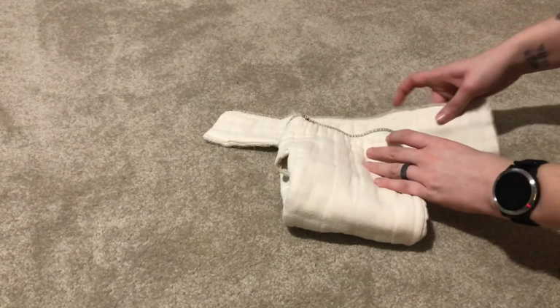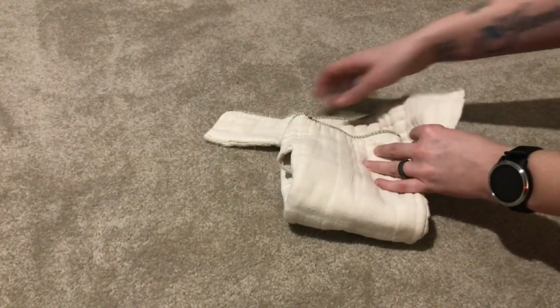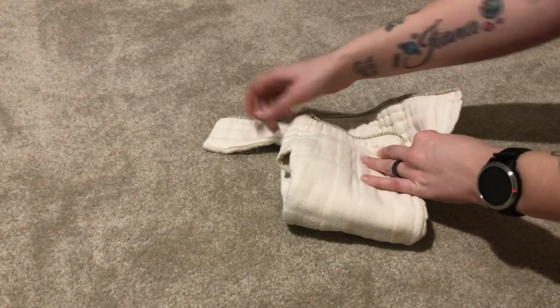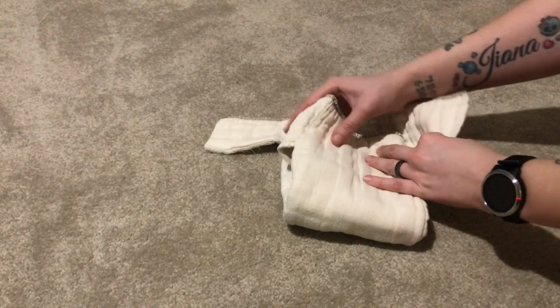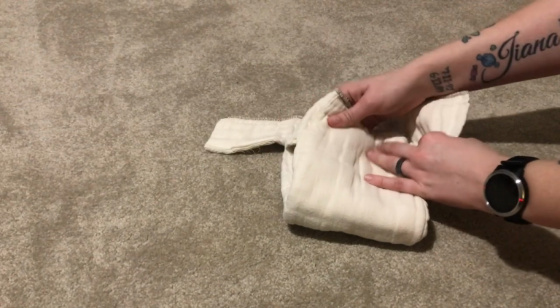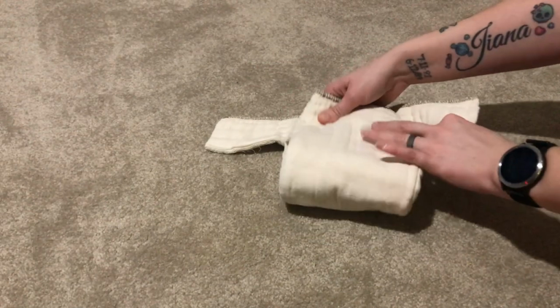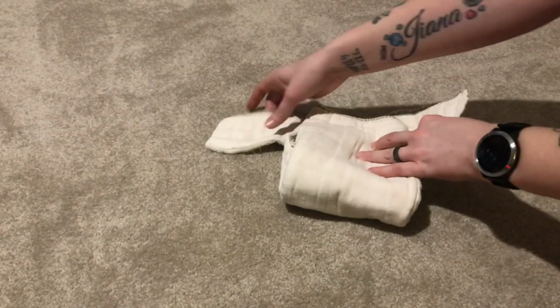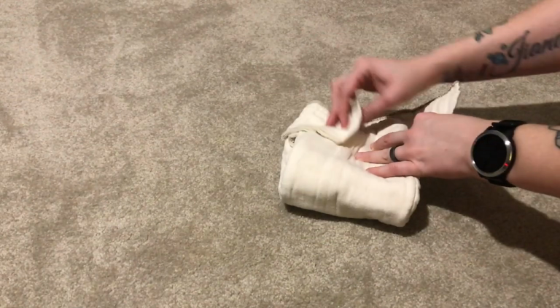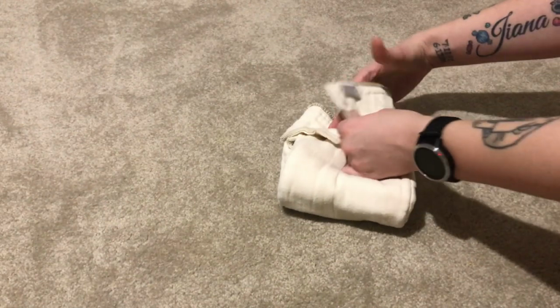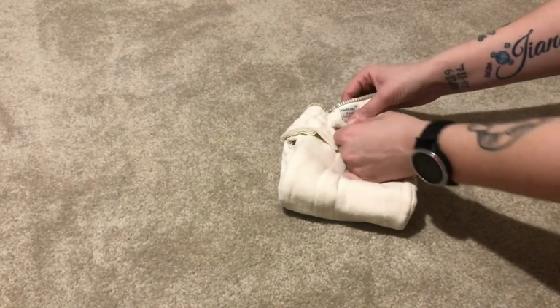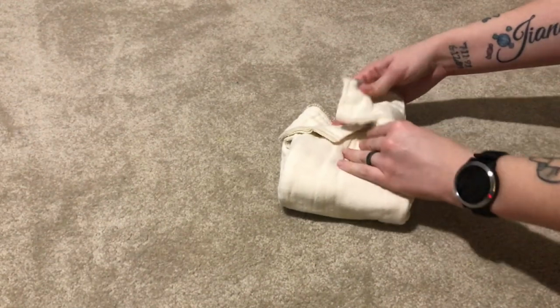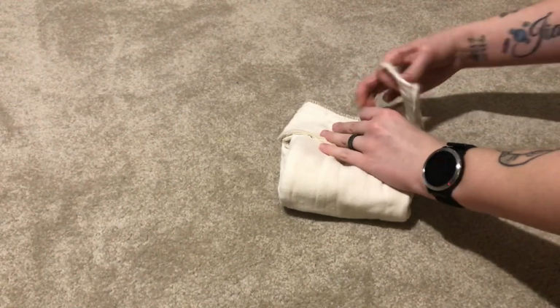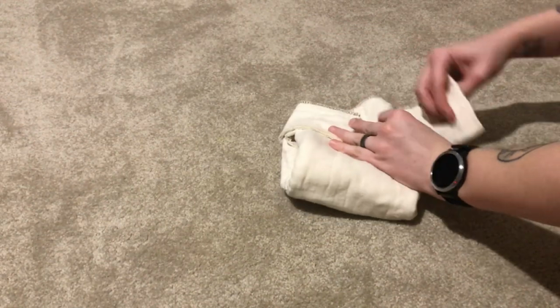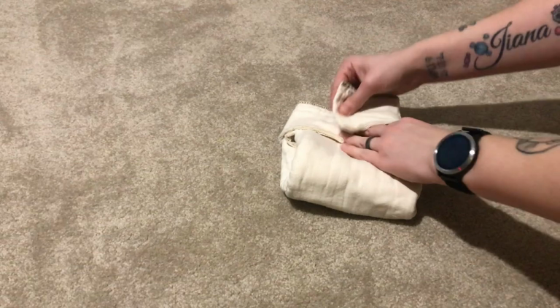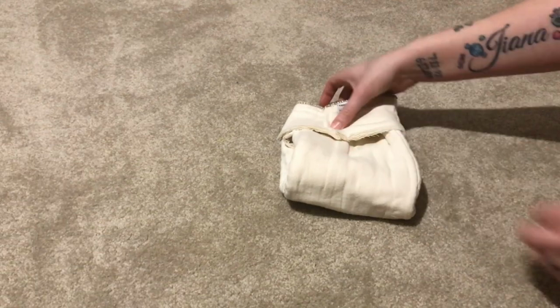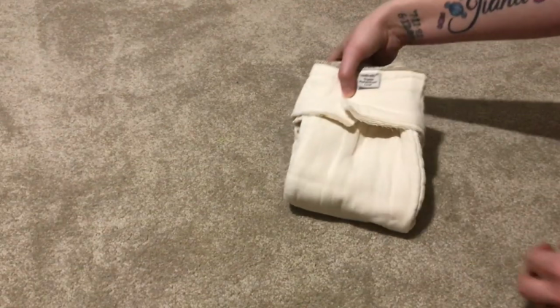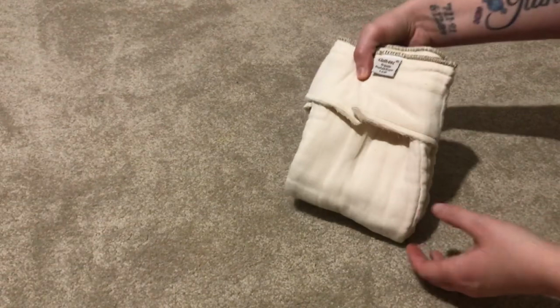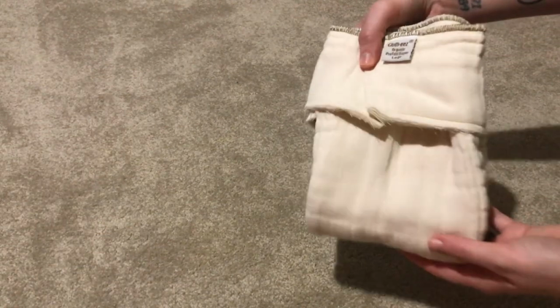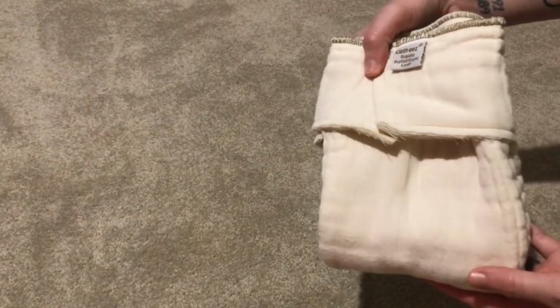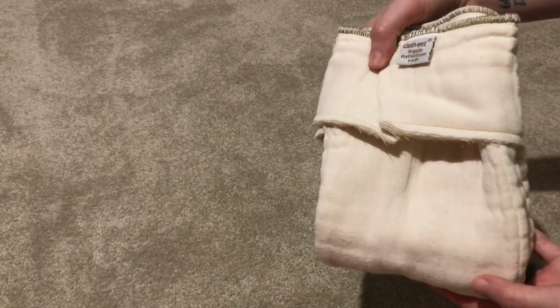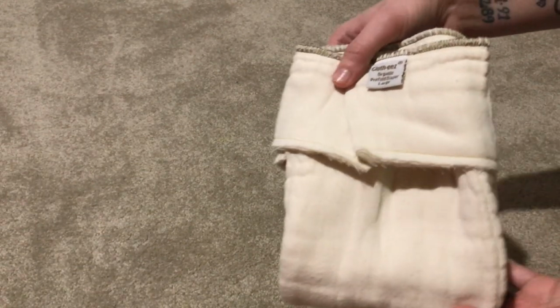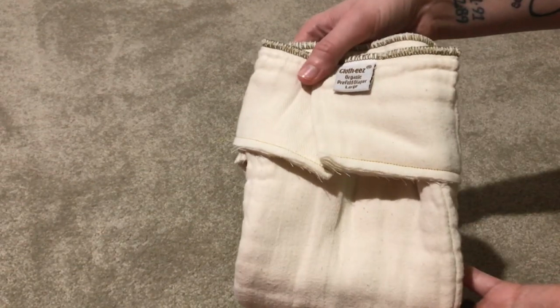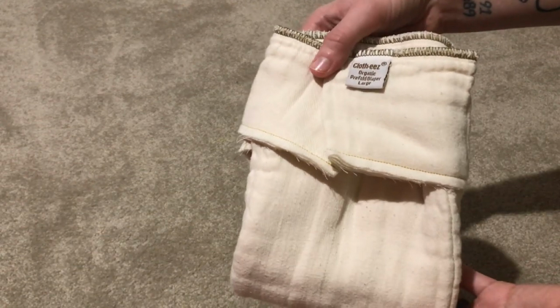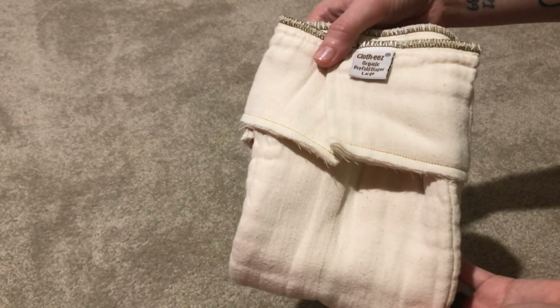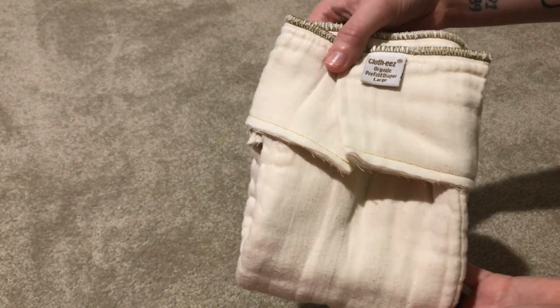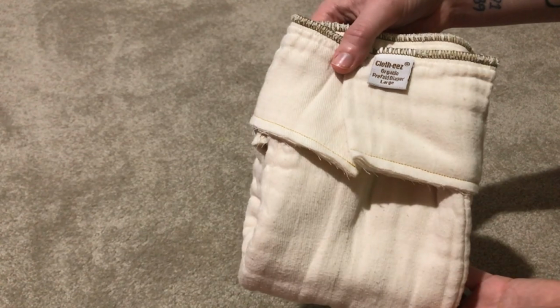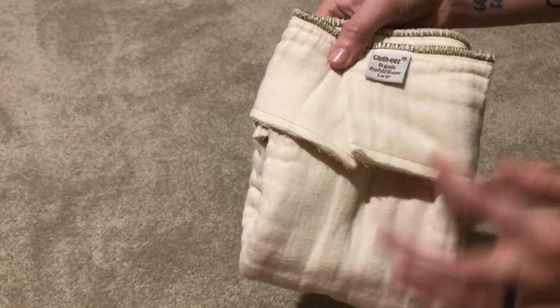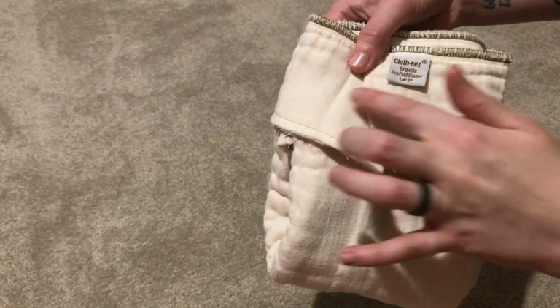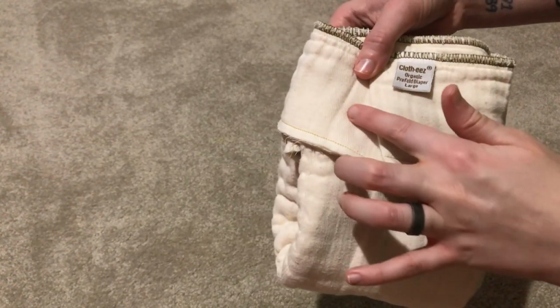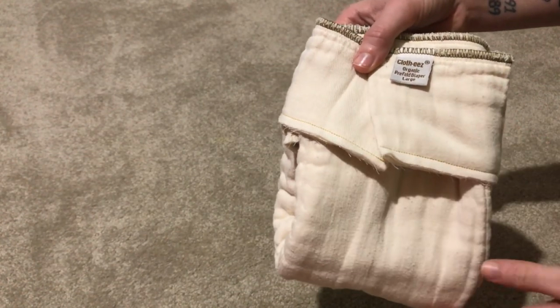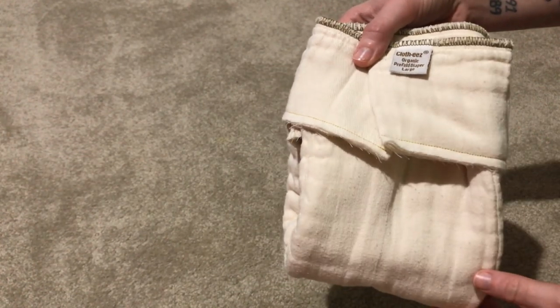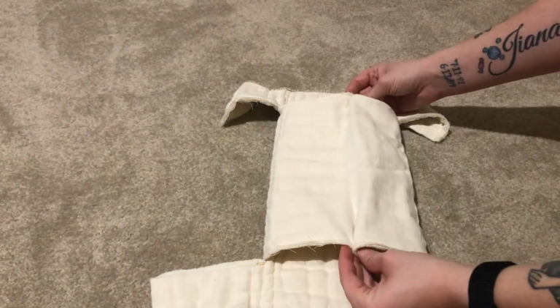Just fold in the large side sections, put it on baby, and put your snappy or boingo on, and you're good to go. This makes it super easy for people who are intimidated by prefolds.